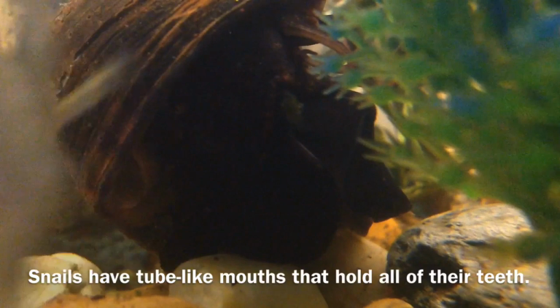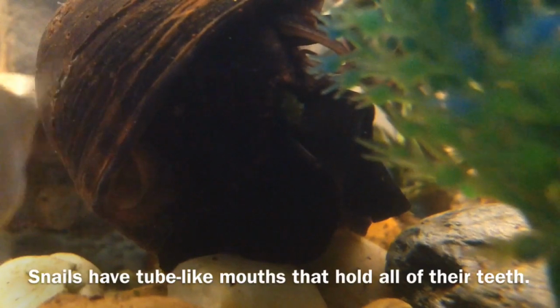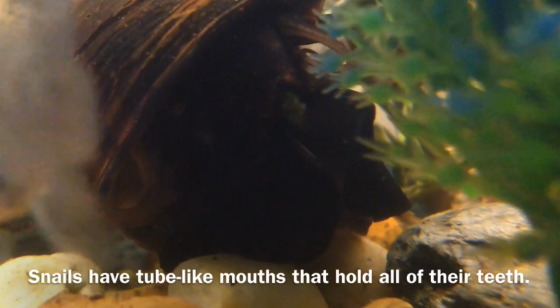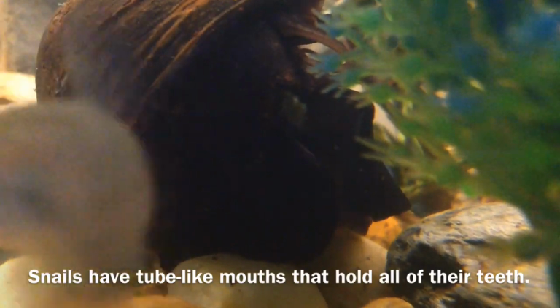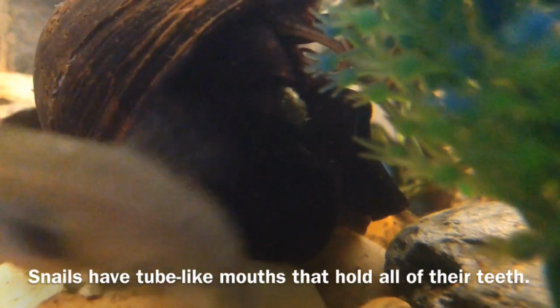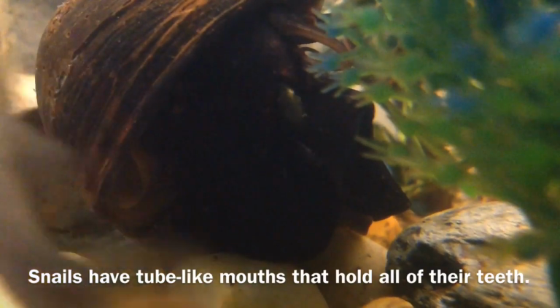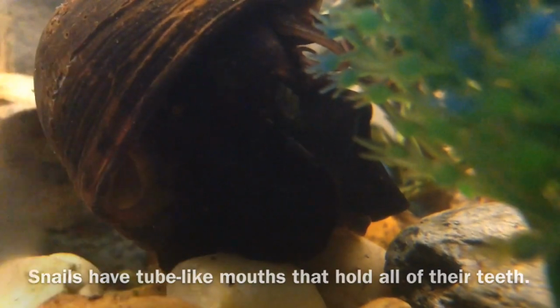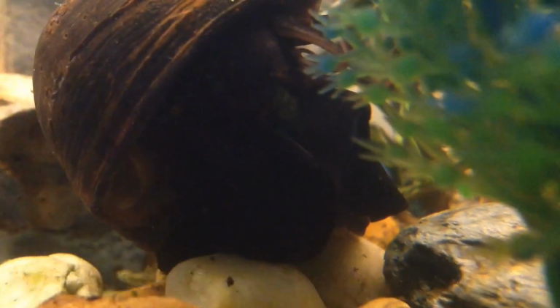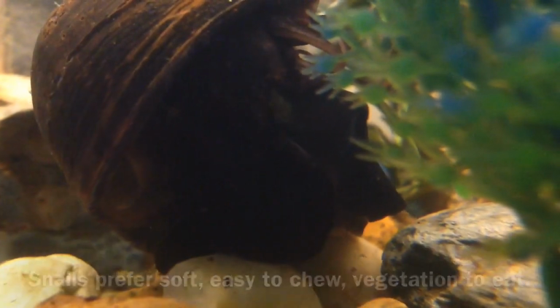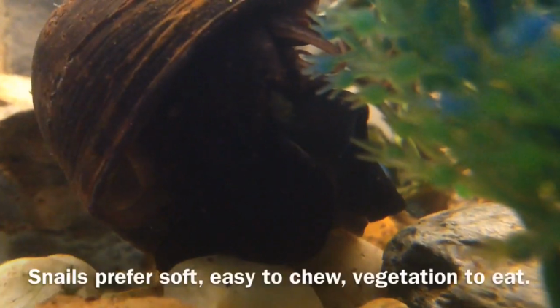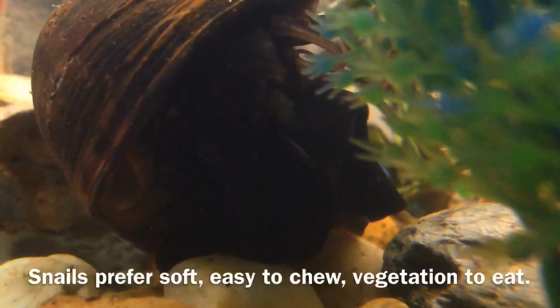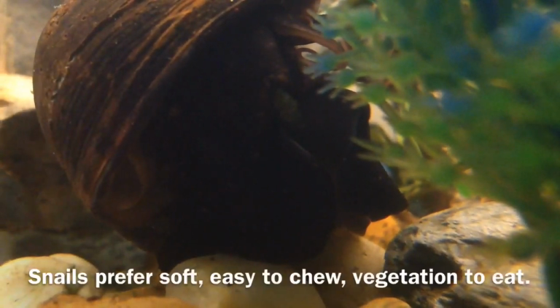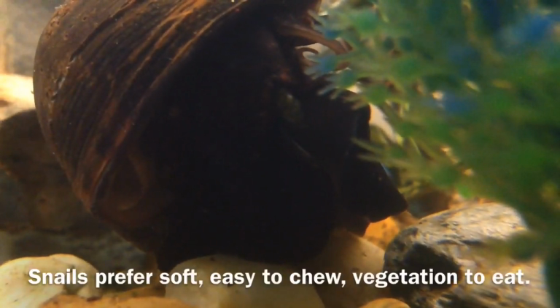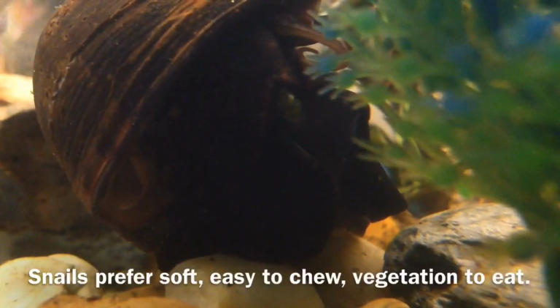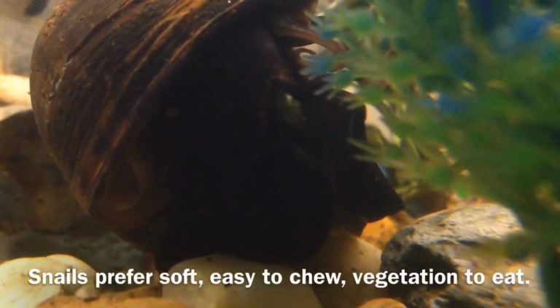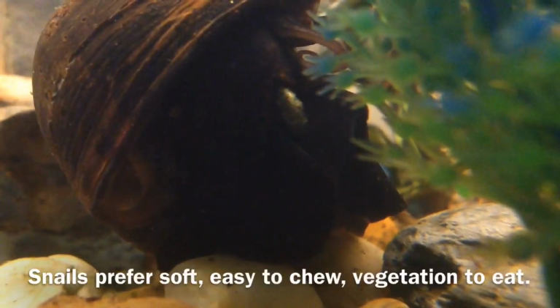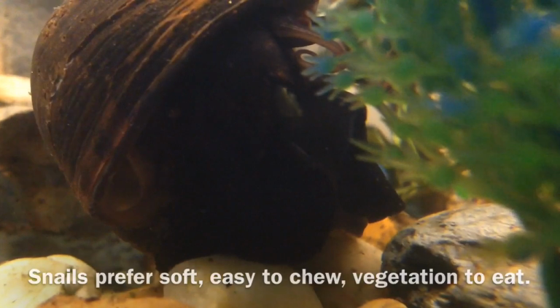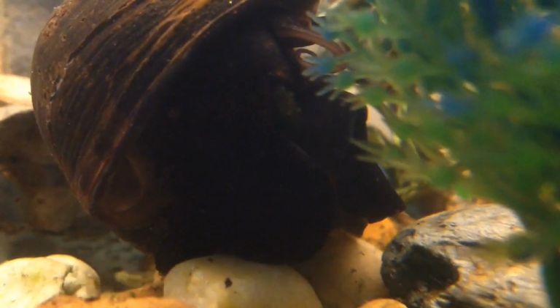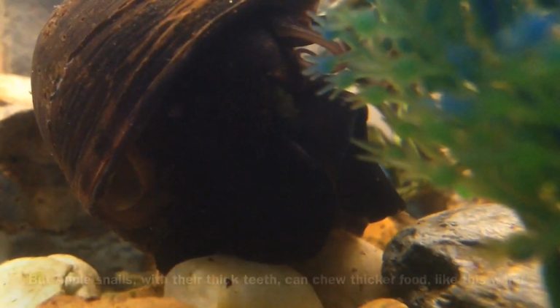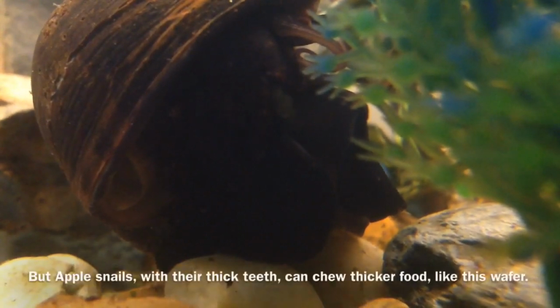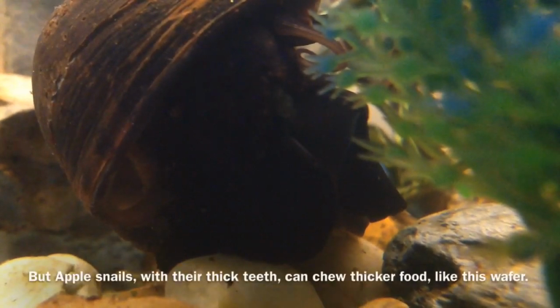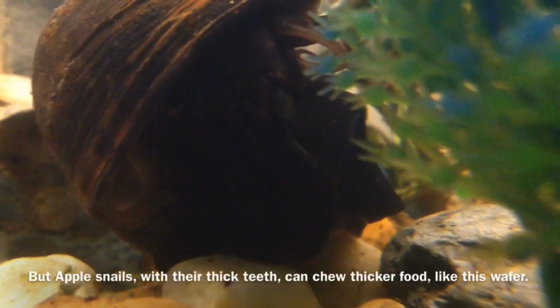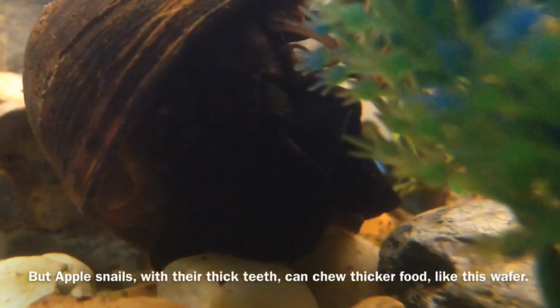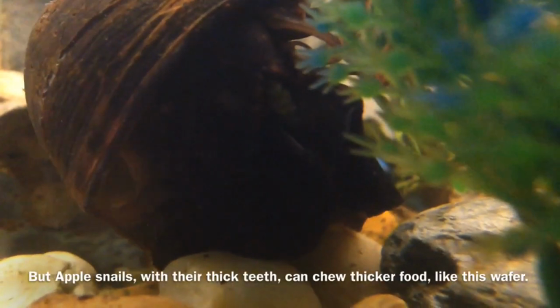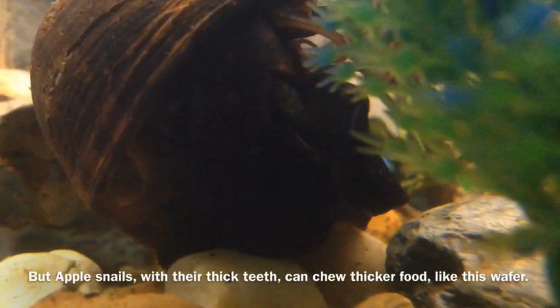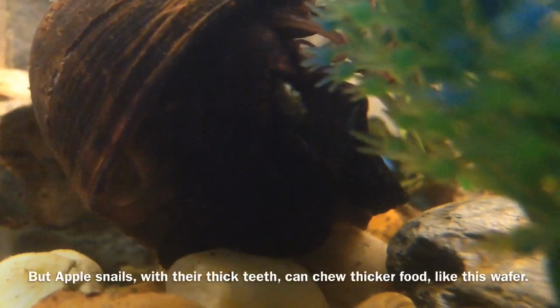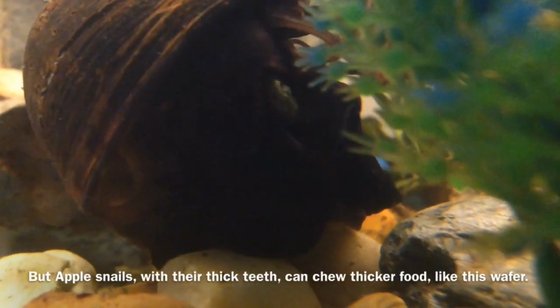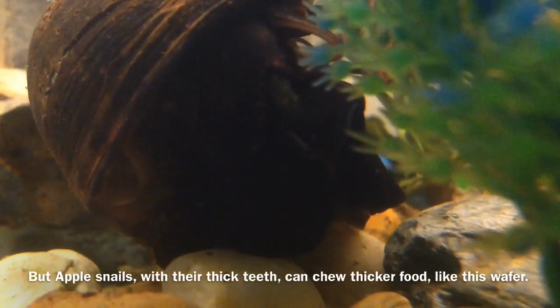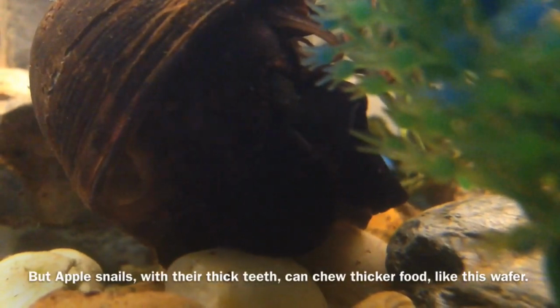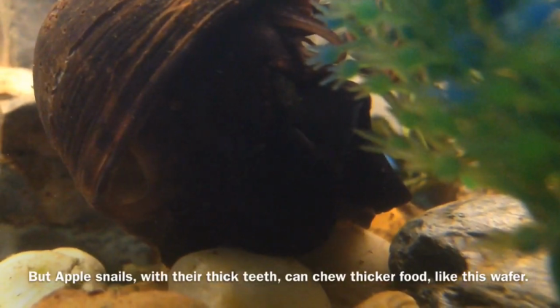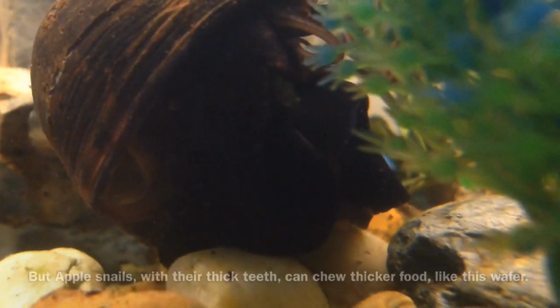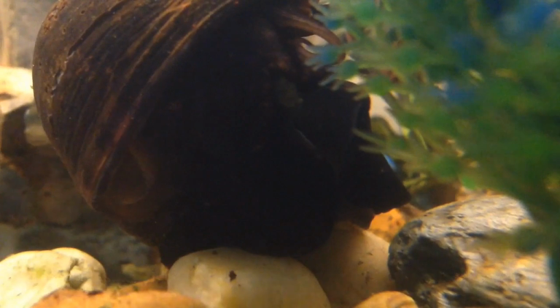Snails have two black mouths that hold all of their teeth. Snails prefer soft, easy to chew vegetation to eat. But apple snails, with their thick teeth, can chew thicker food like this wafer.